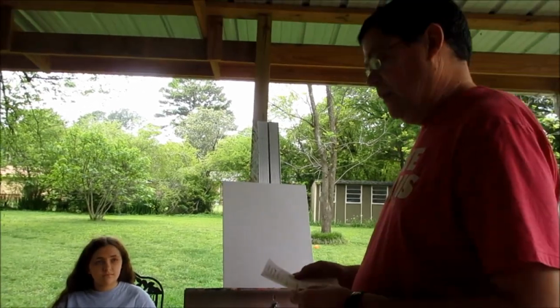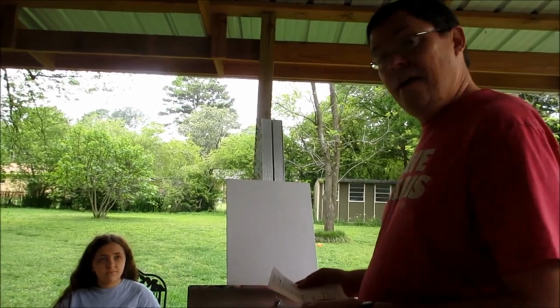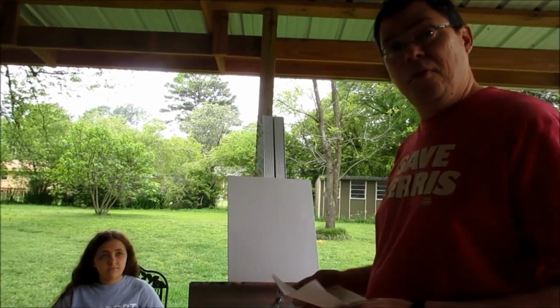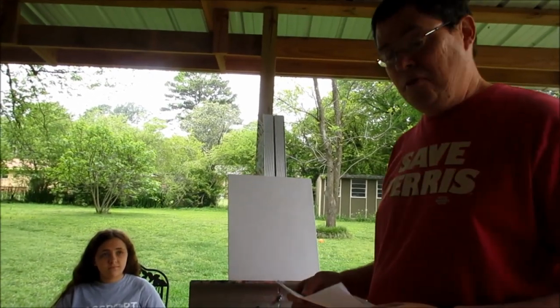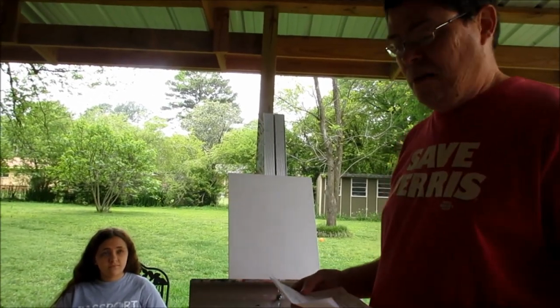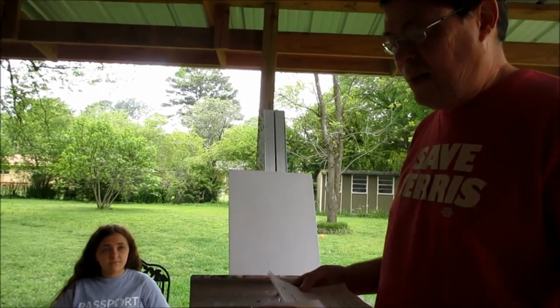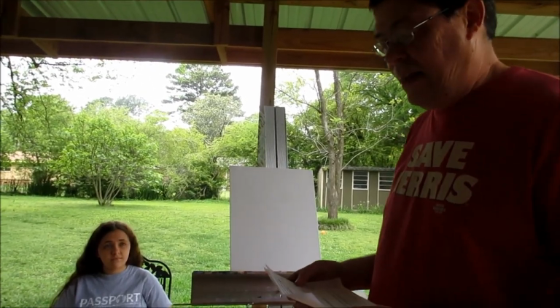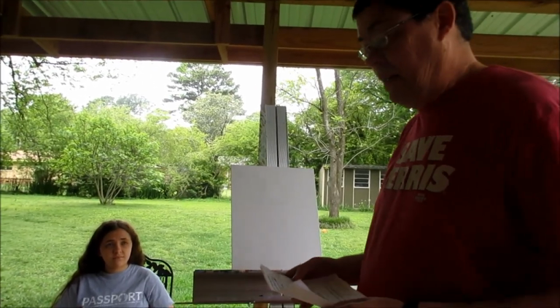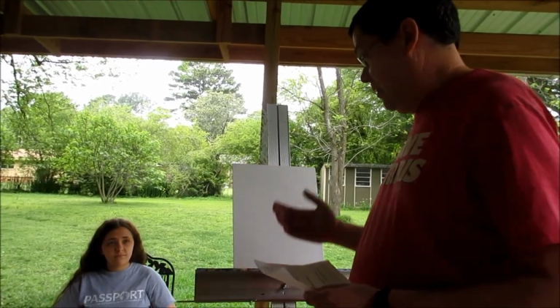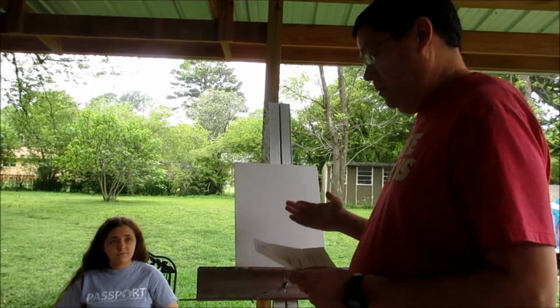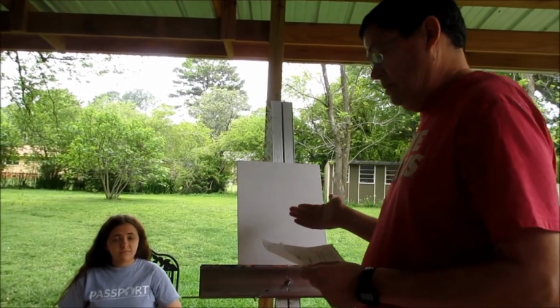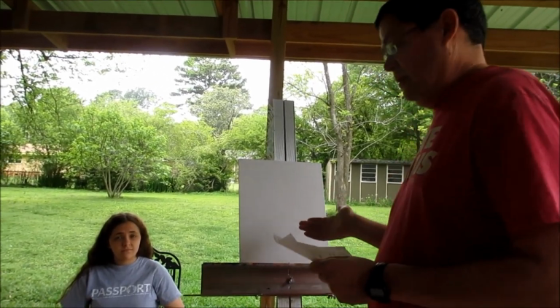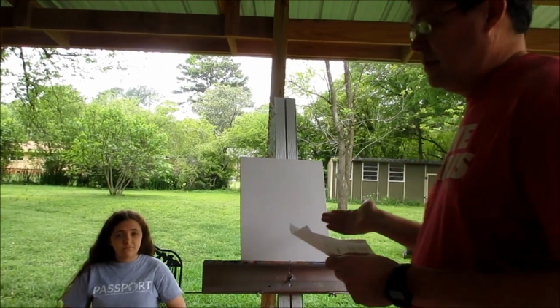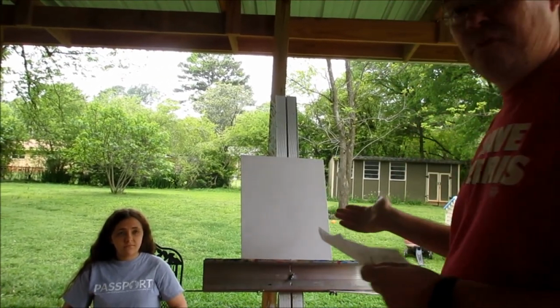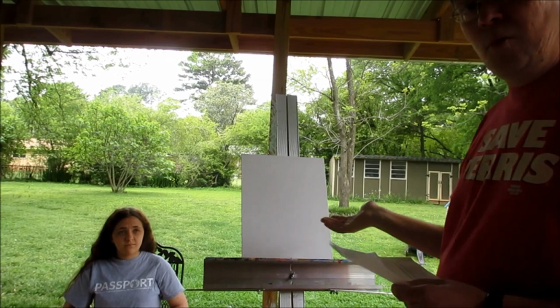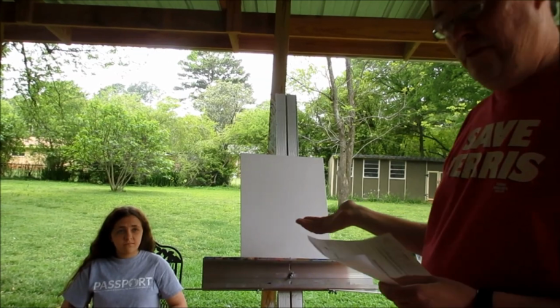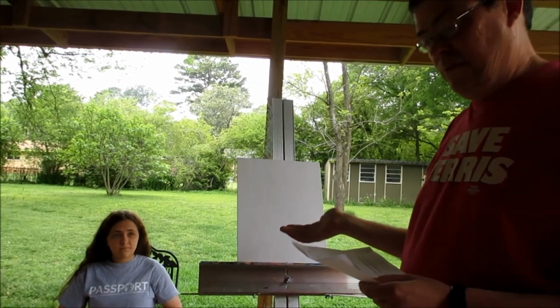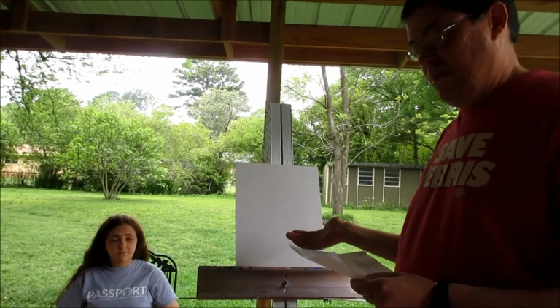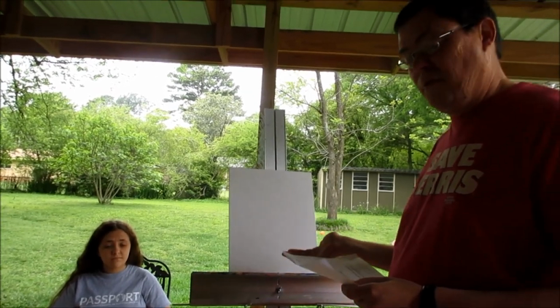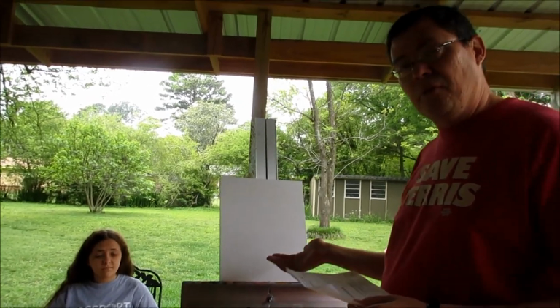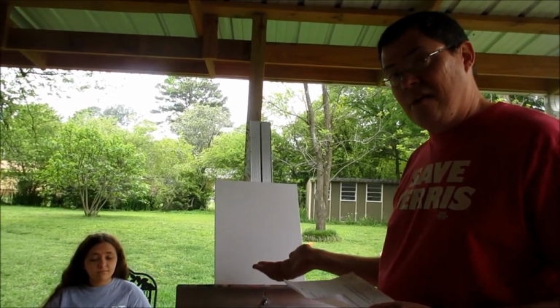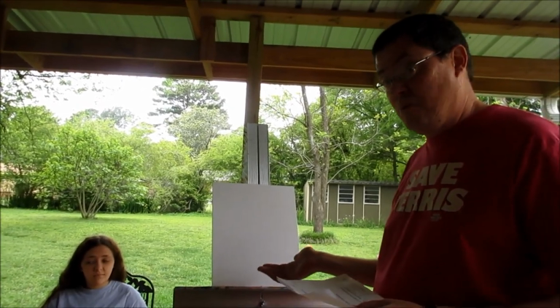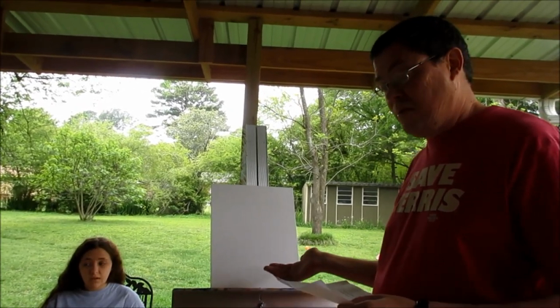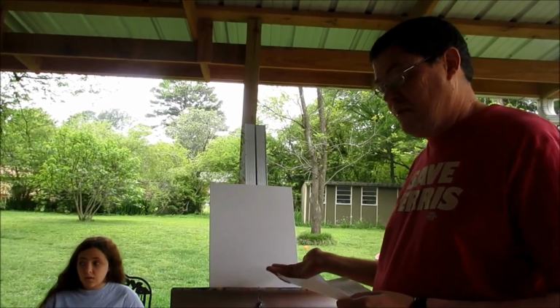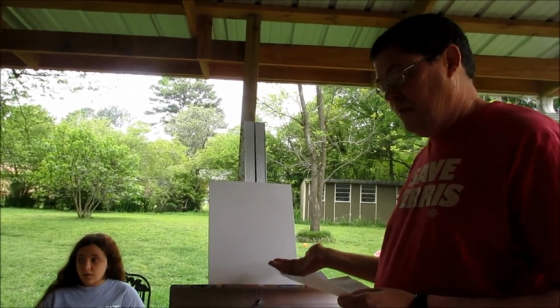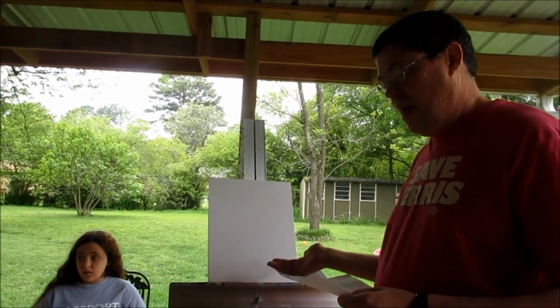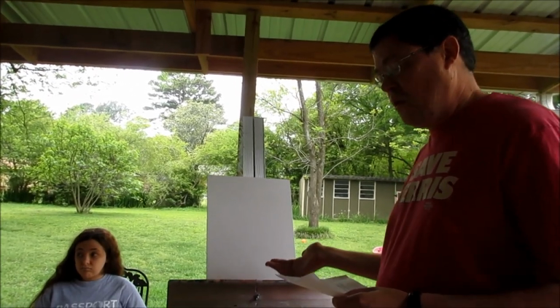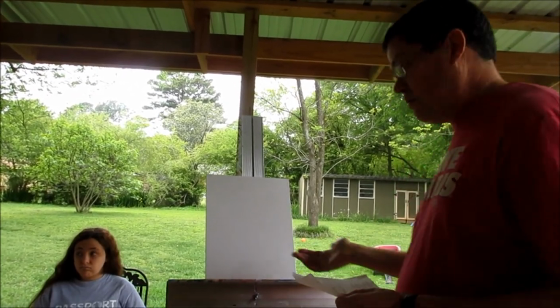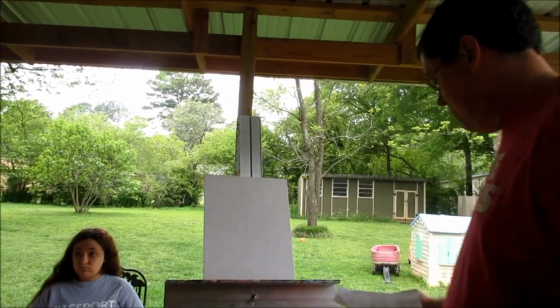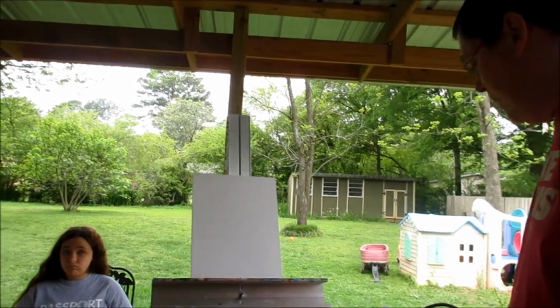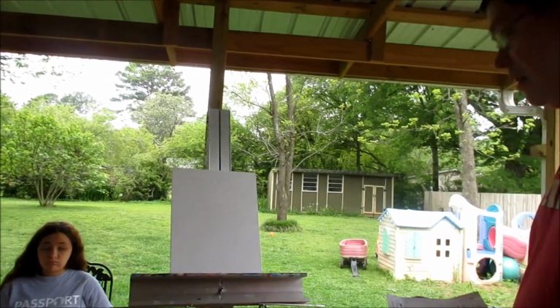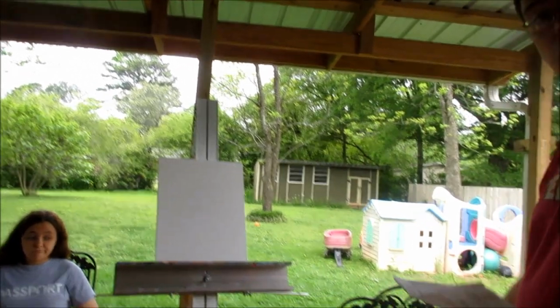So first of all, we'll be needing an easel, canvas board, several different size brushes, and of course many, many colors.